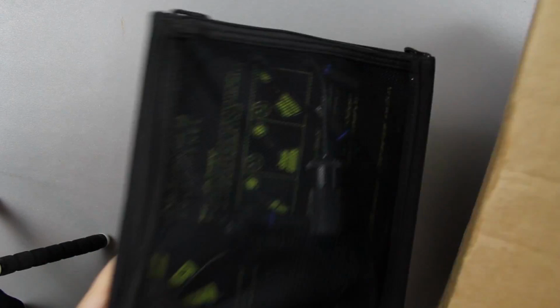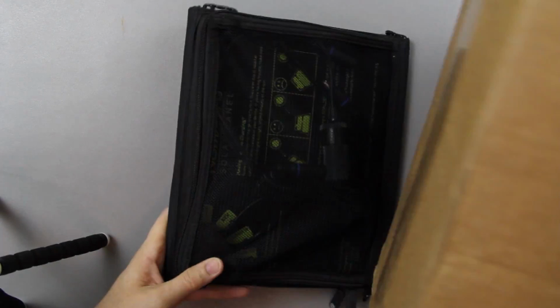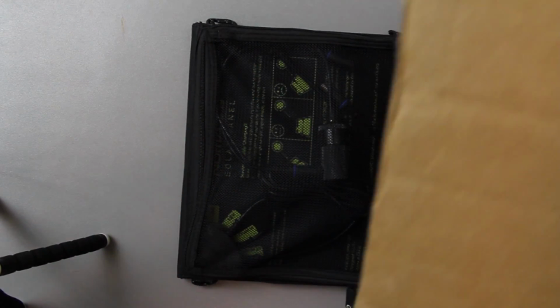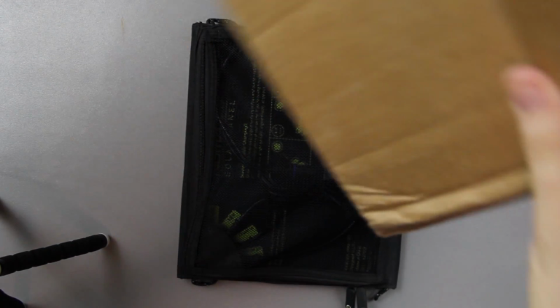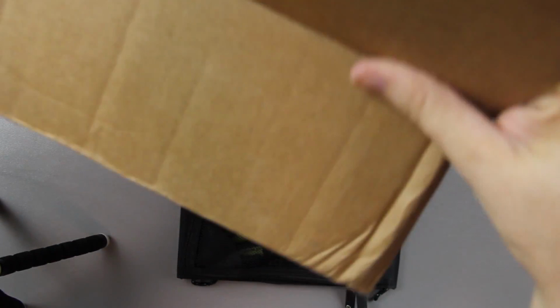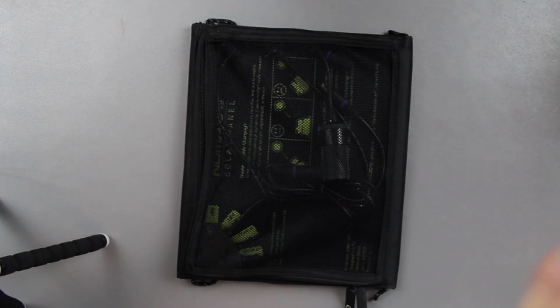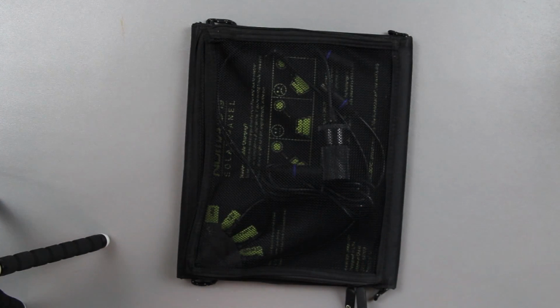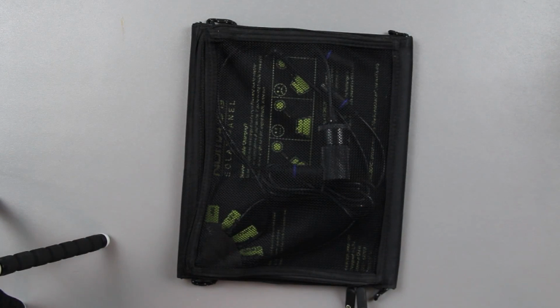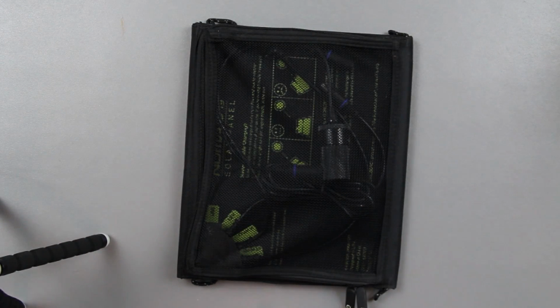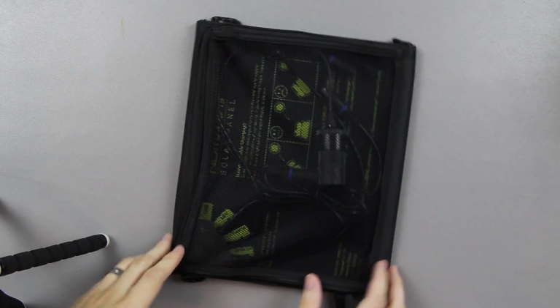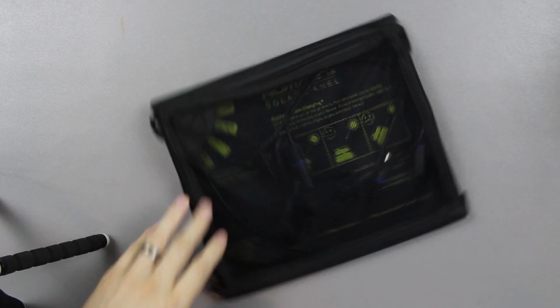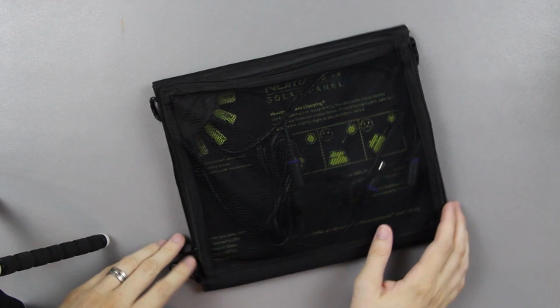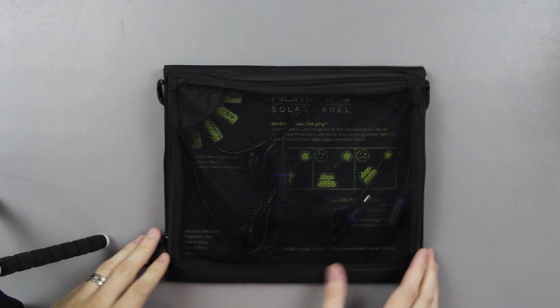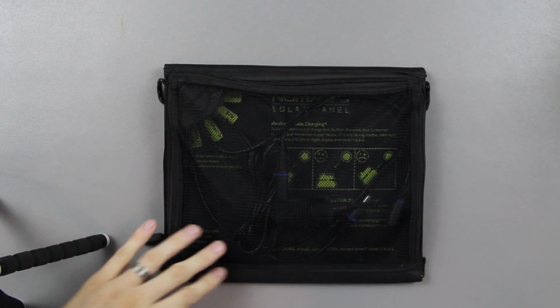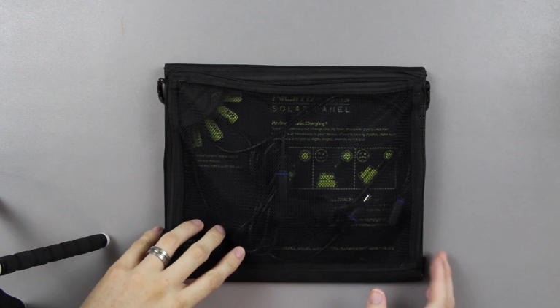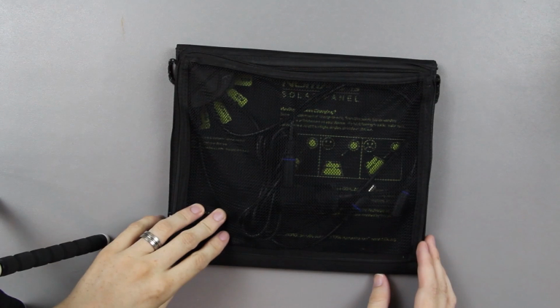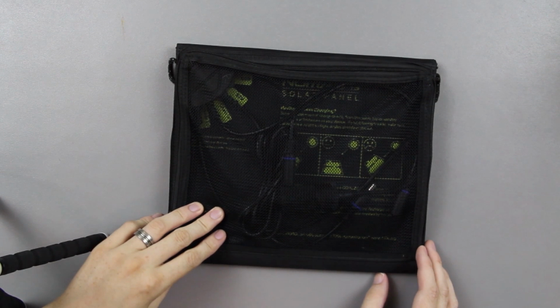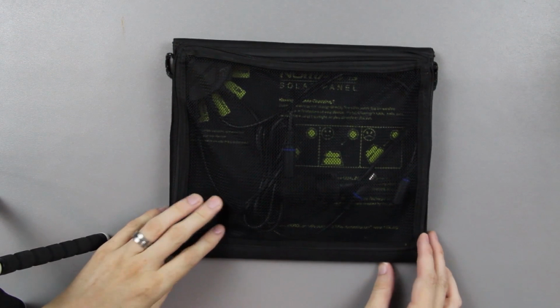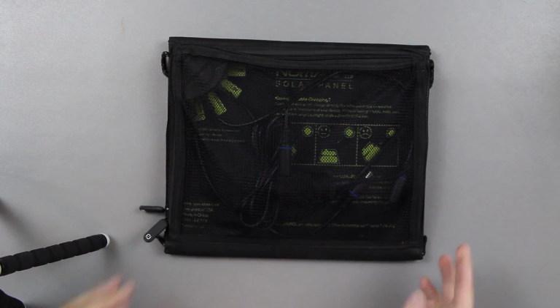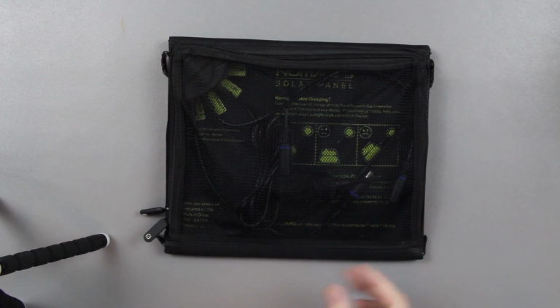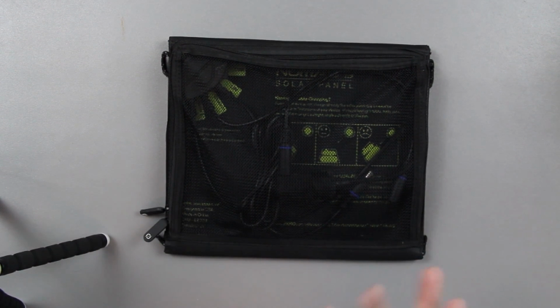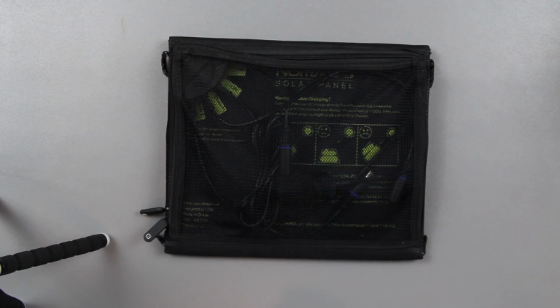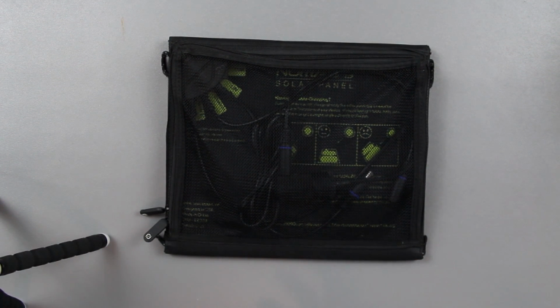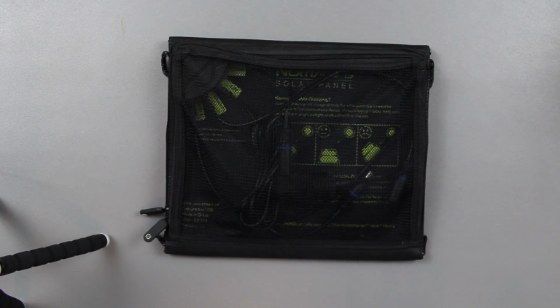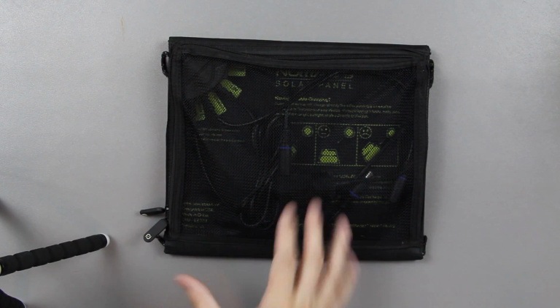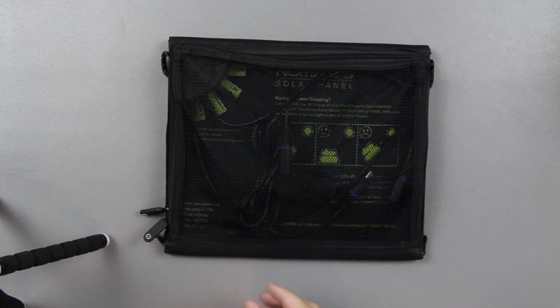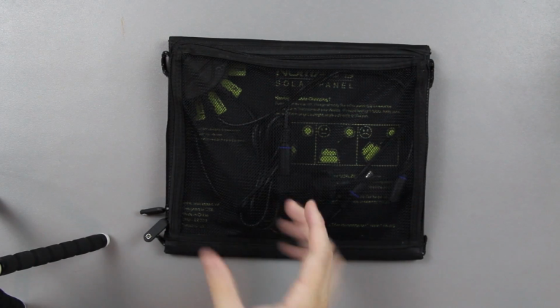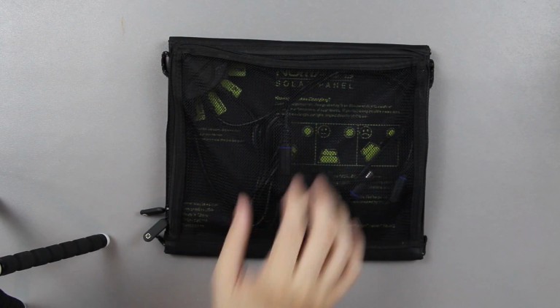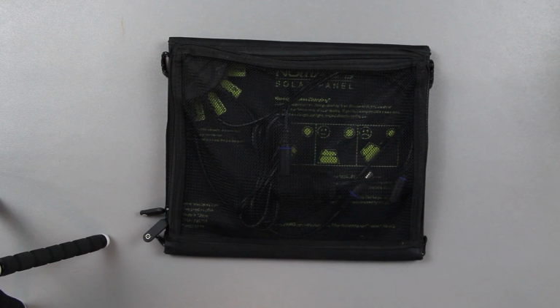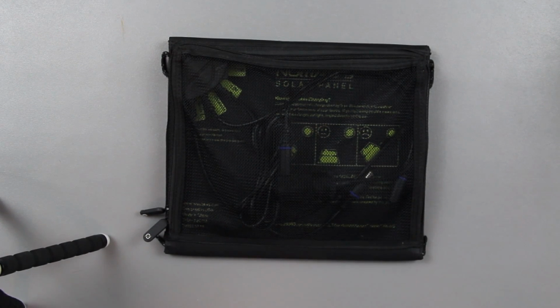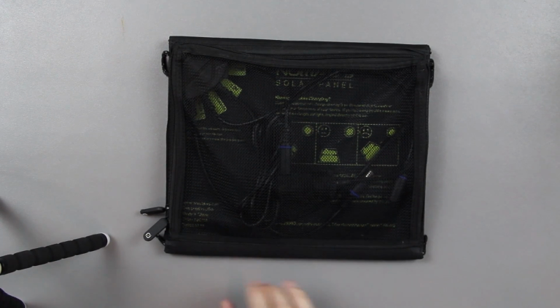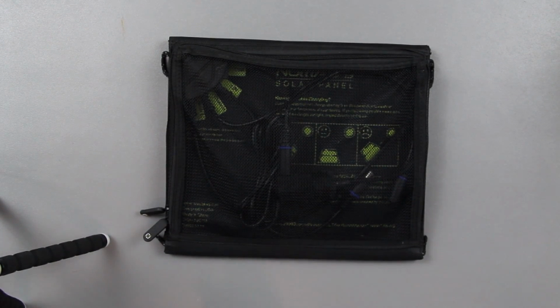This is a tiny one. It's not gonna be able to power much compared to someone that has thousands and thousands of dollars in solar panels, but it's still something really cool to consider — charge your phone, or the bigger ones can charge laptops and stuff like that.